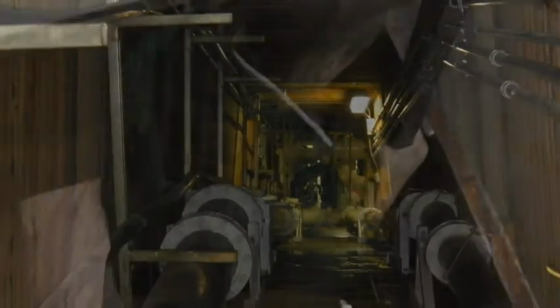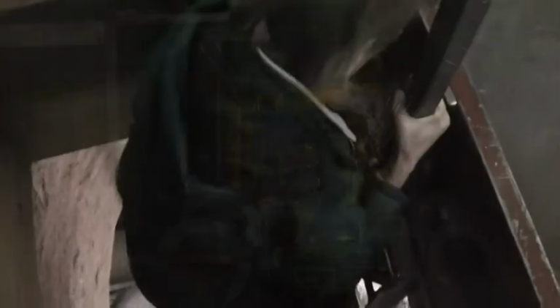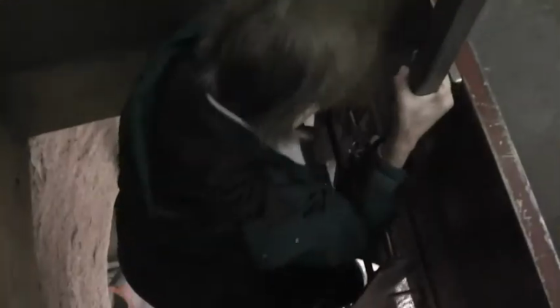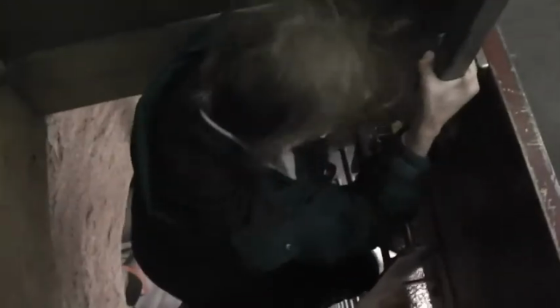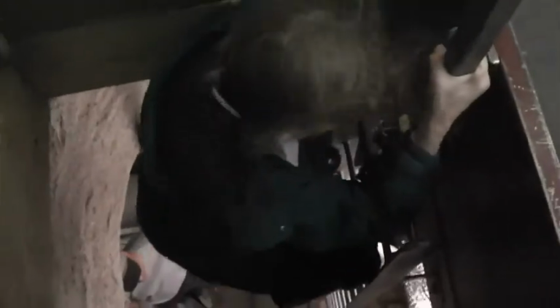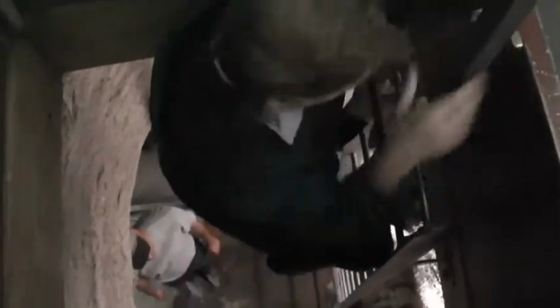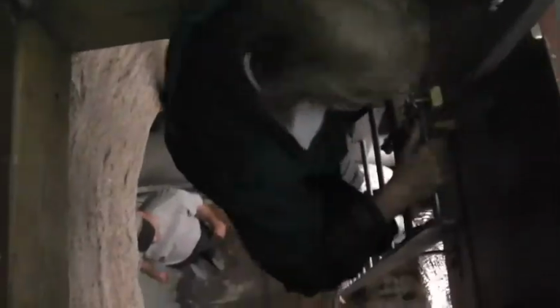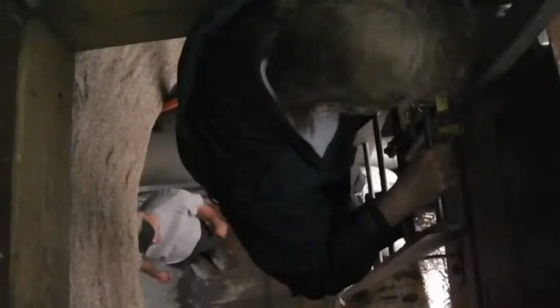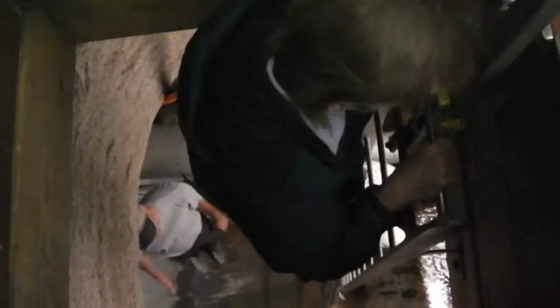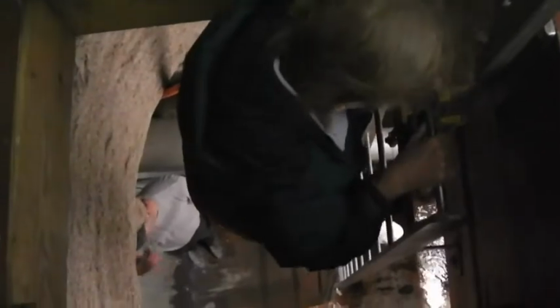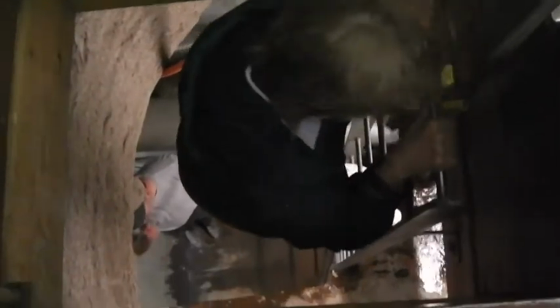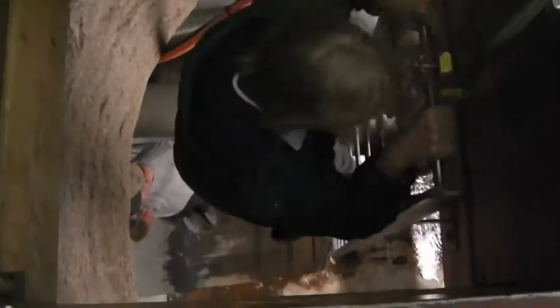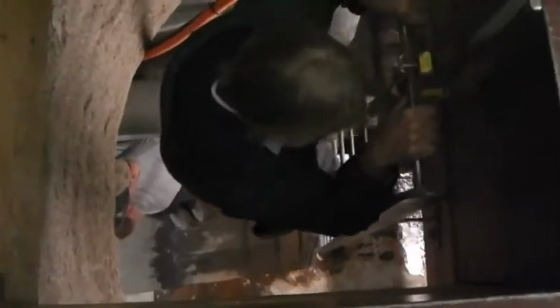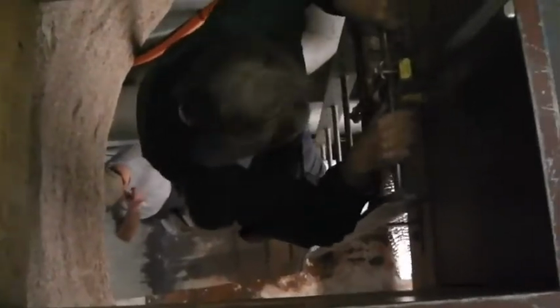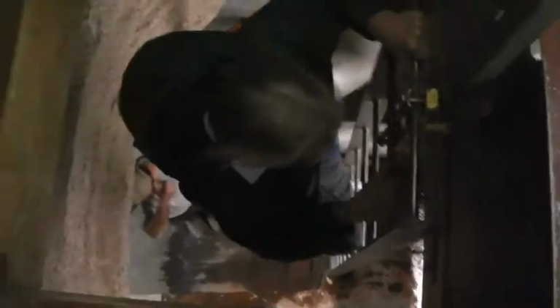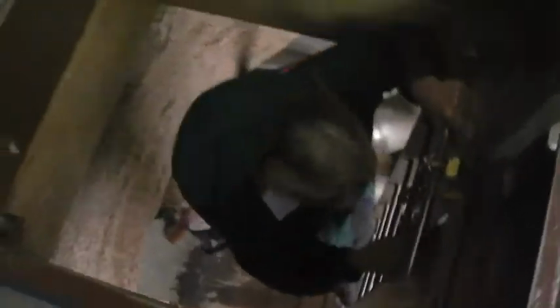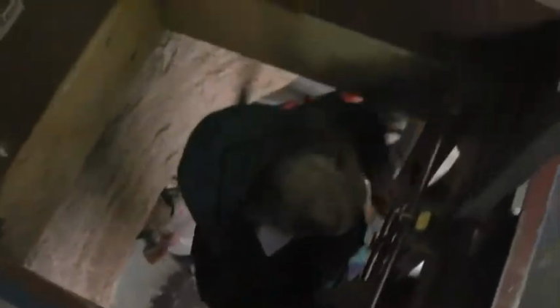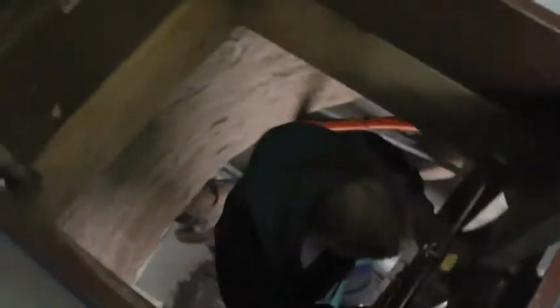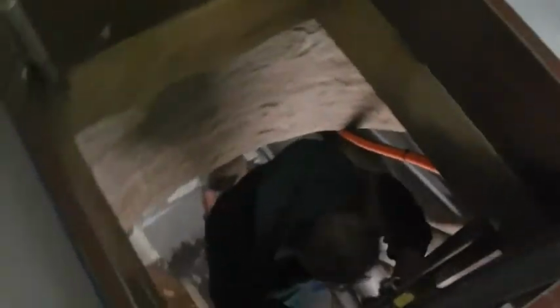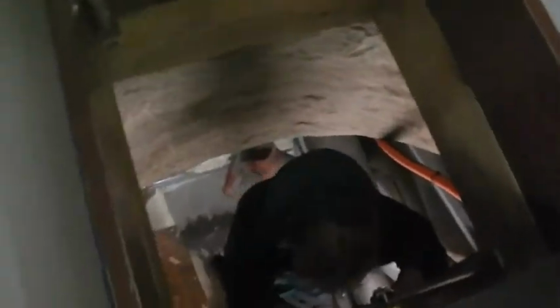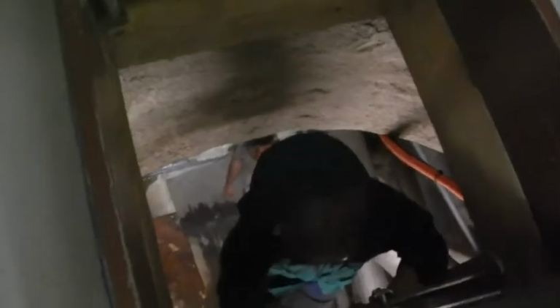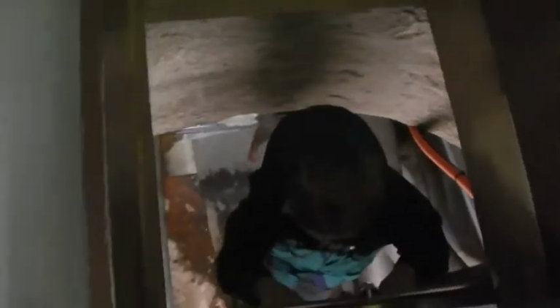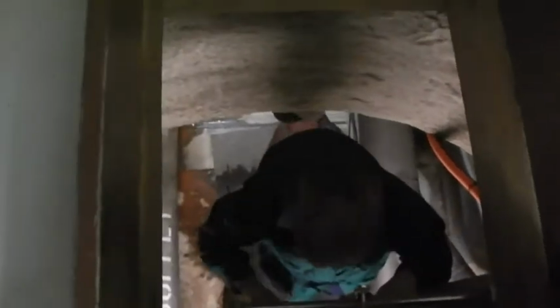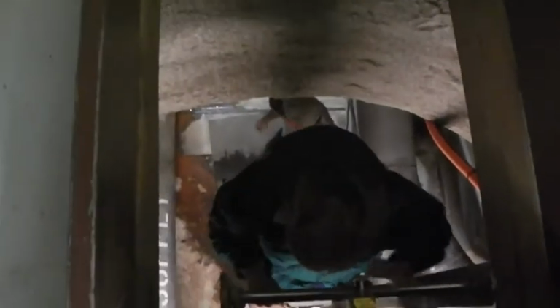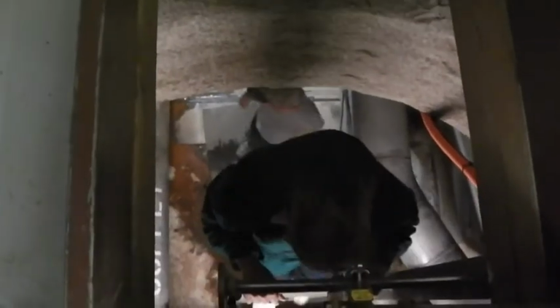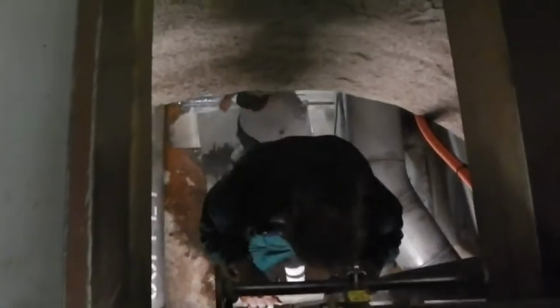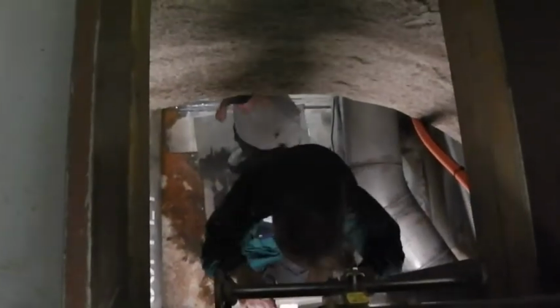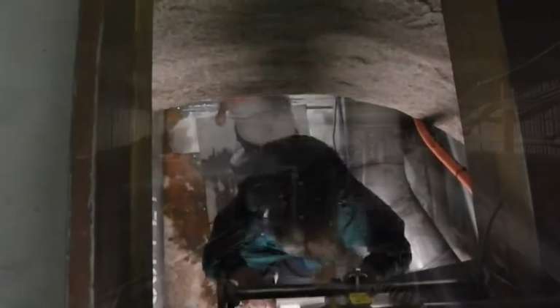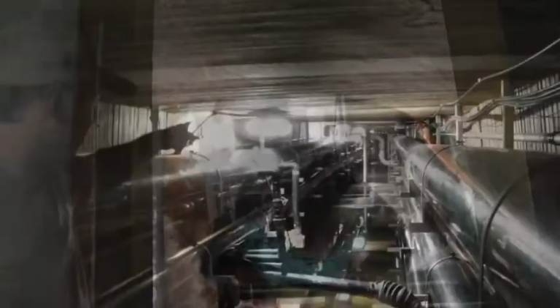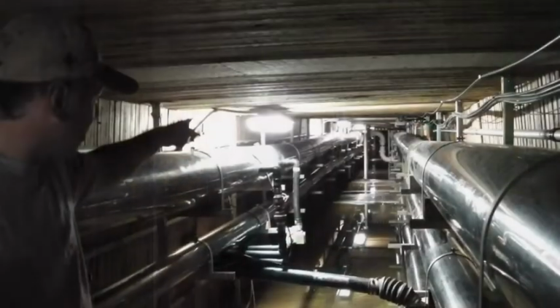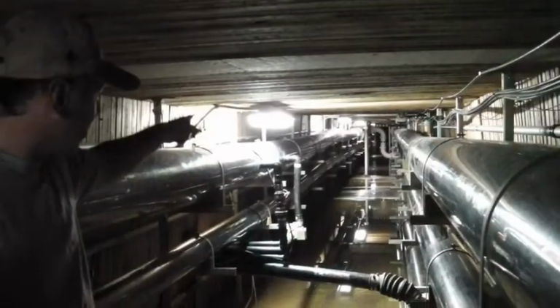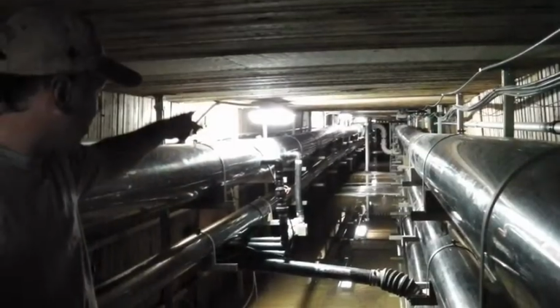We got this amazing underground tour of the system by Chief Operations Manager Ives Brower. We descended more than 12 feet underground into the permafrost to look at the maze of pipes.